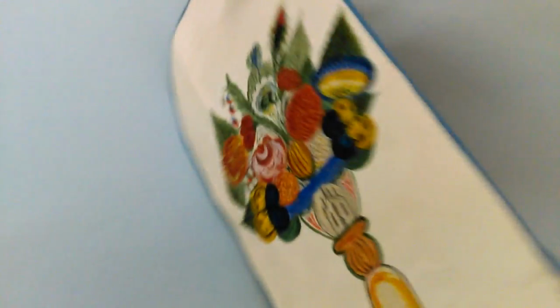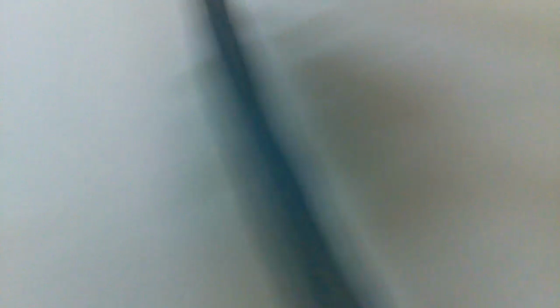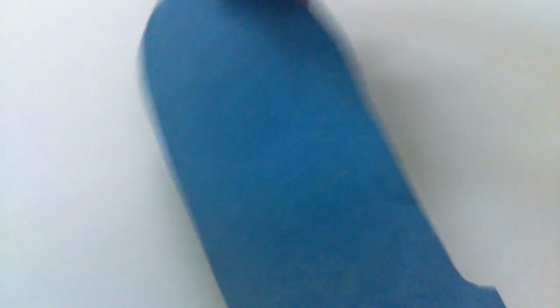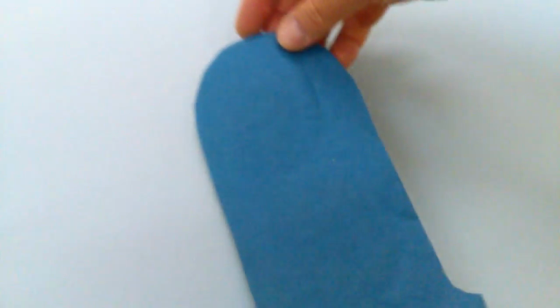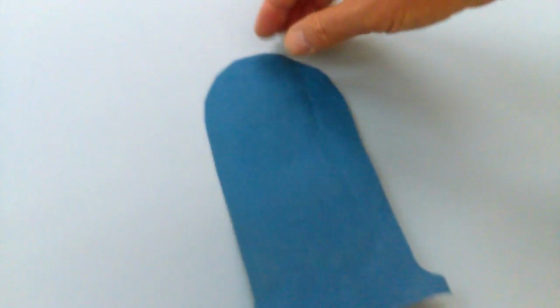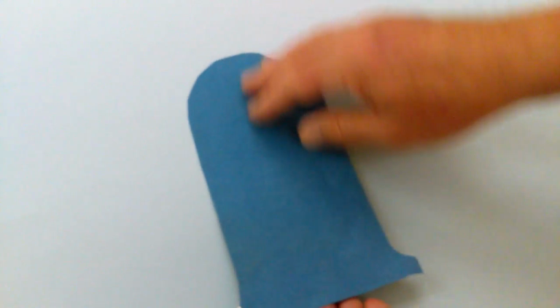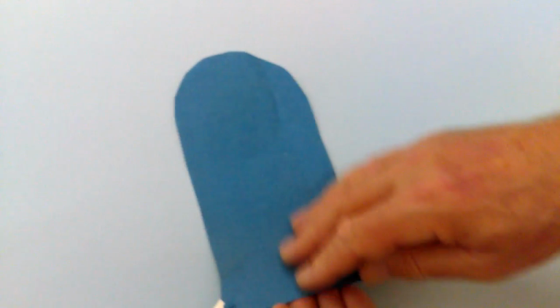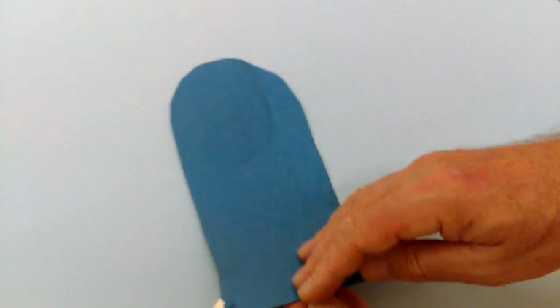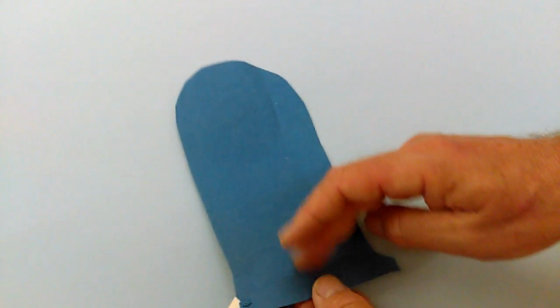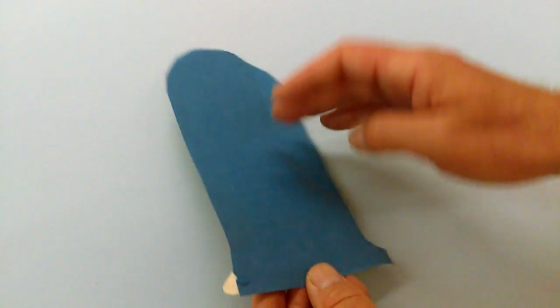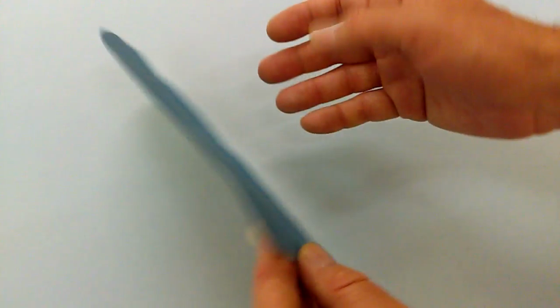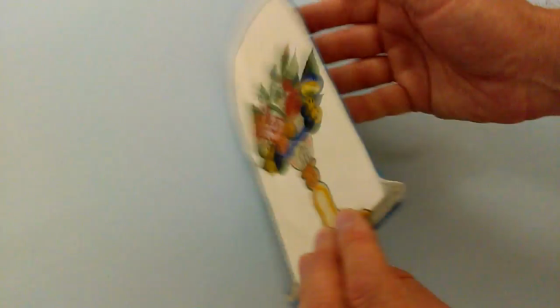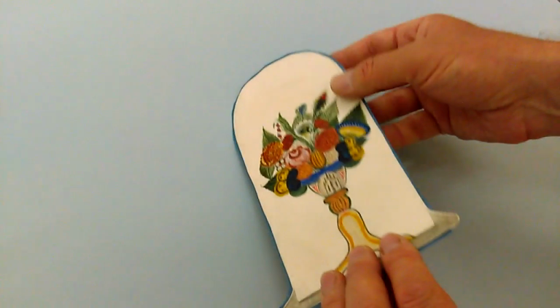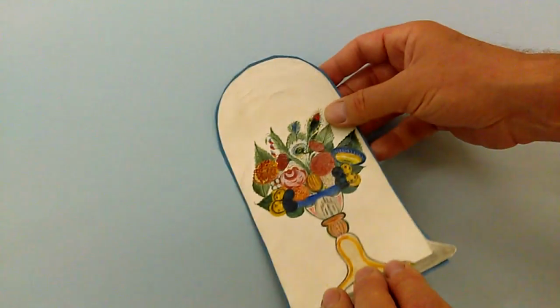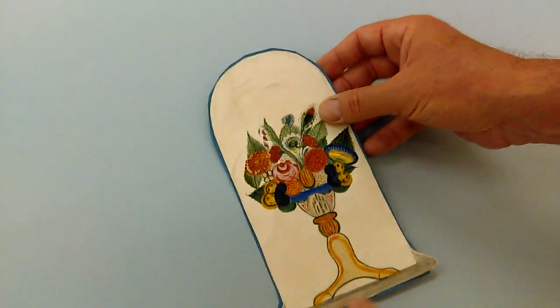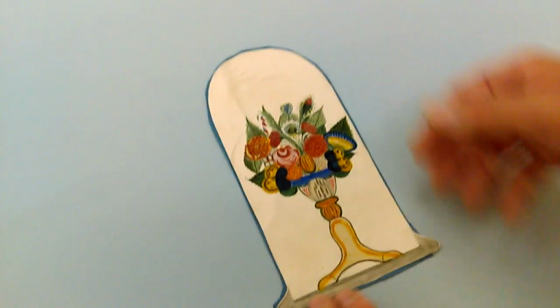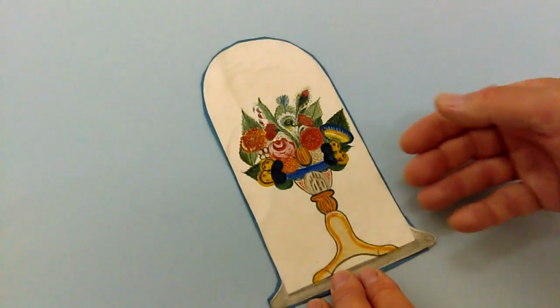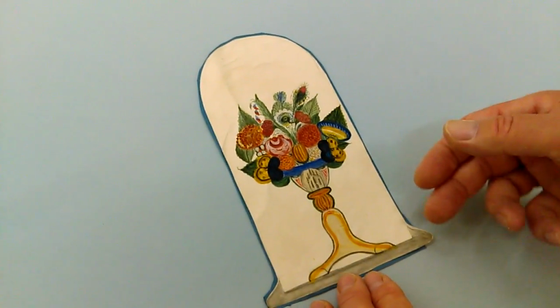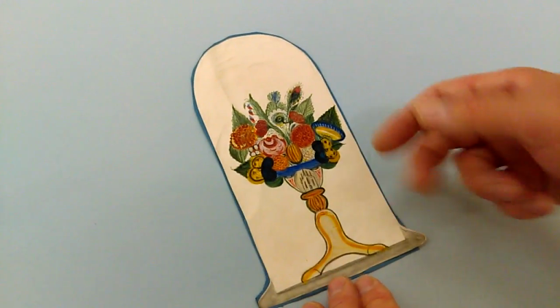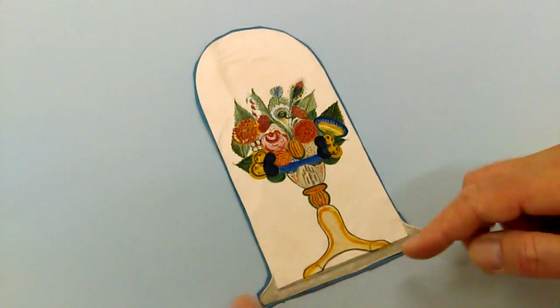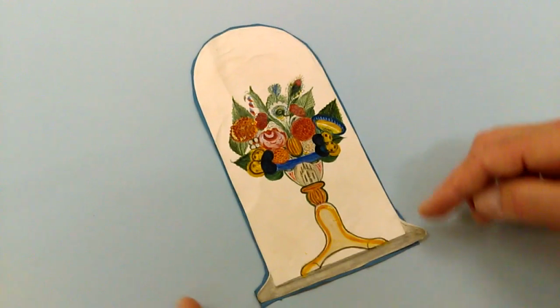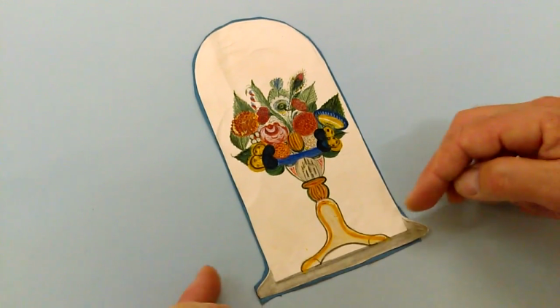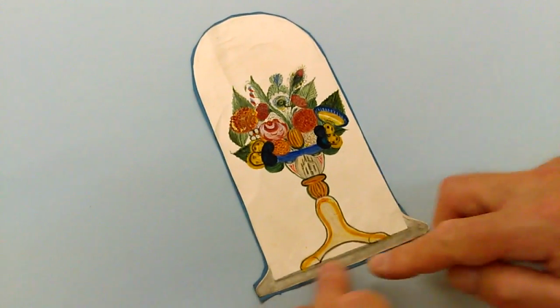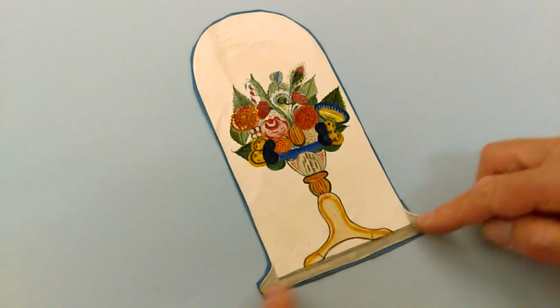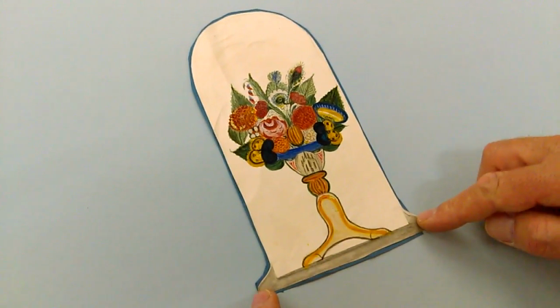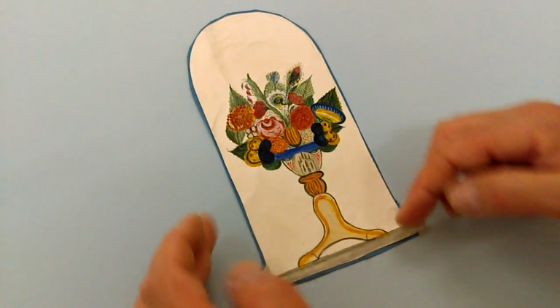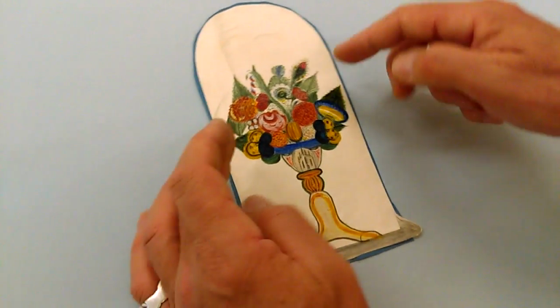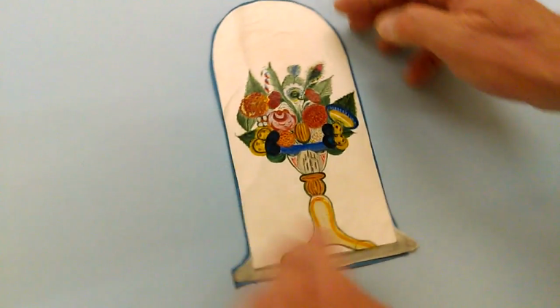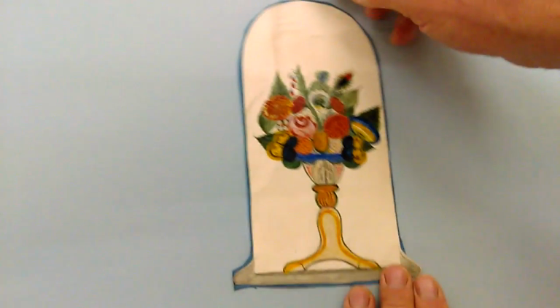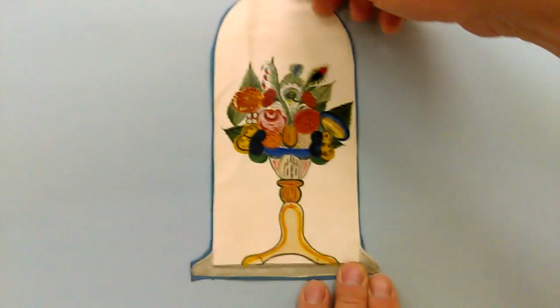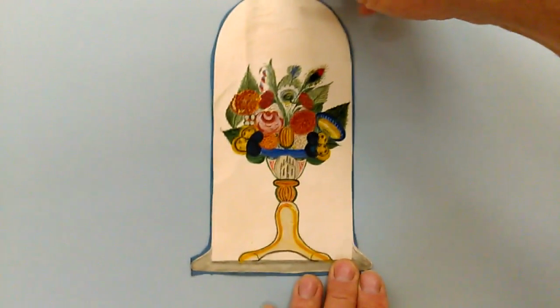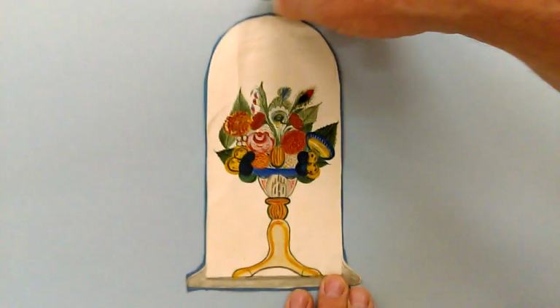It's glued down on sort of blue sugar paper scrapbook pages, and somebody at some stage has cut it out. But there's the base of the dome, the dome, and the charming flowers.